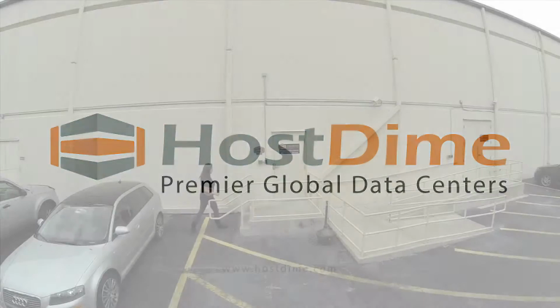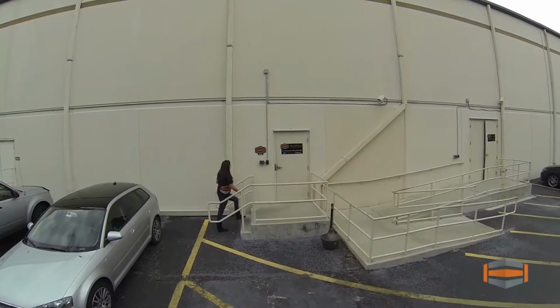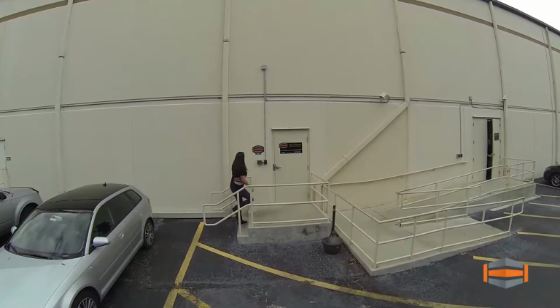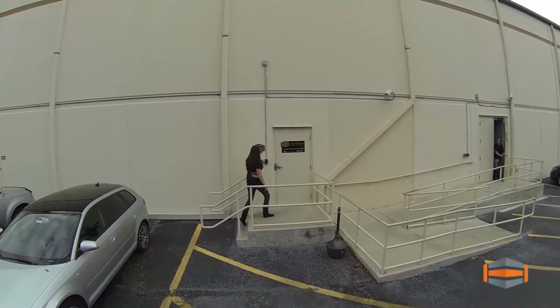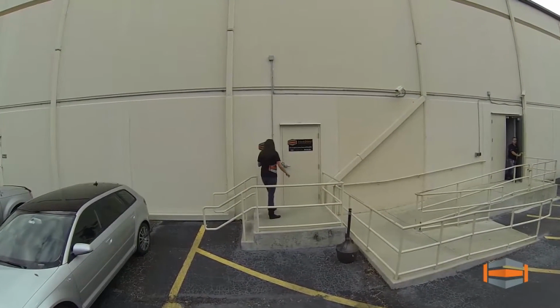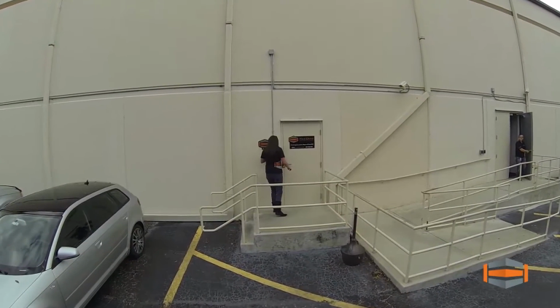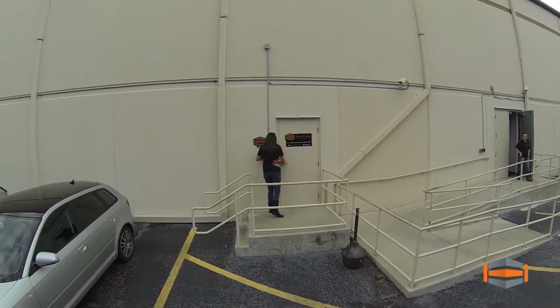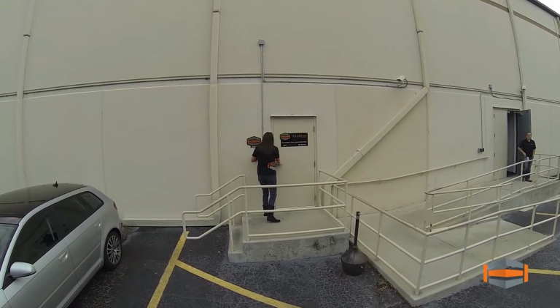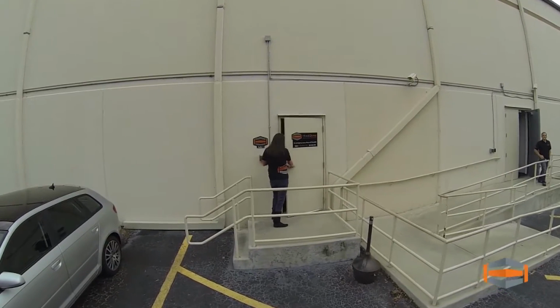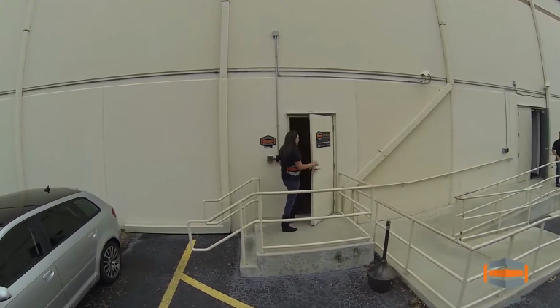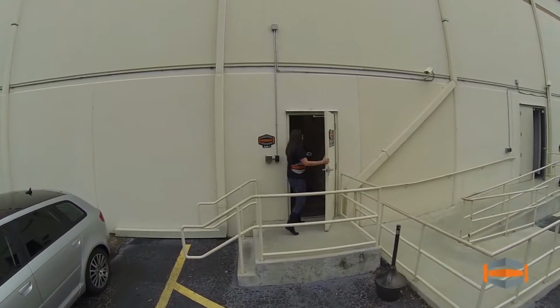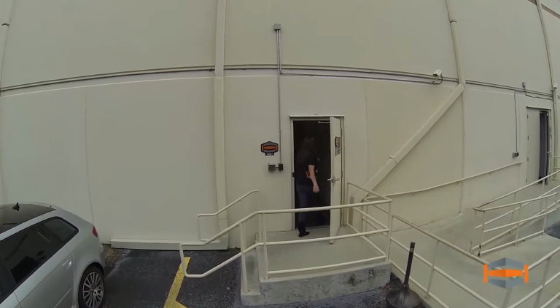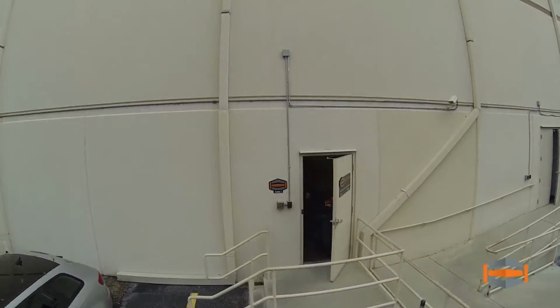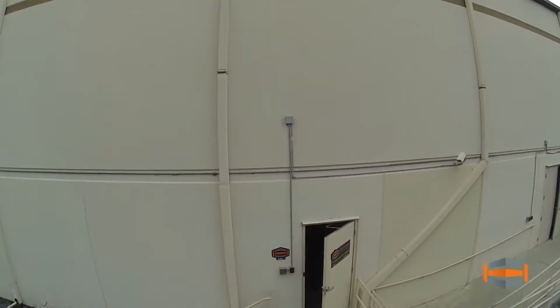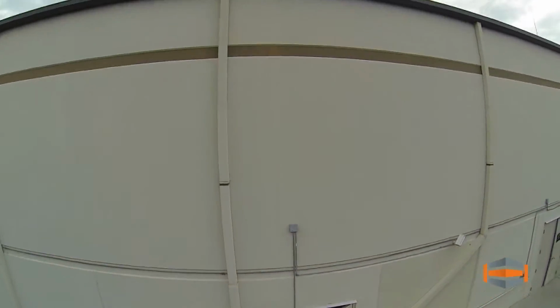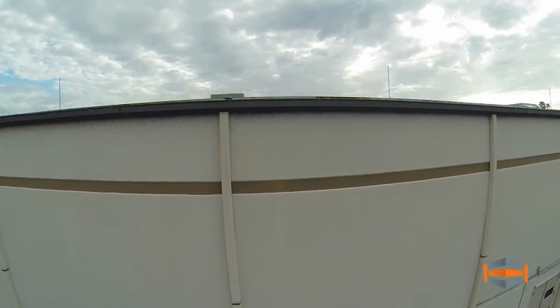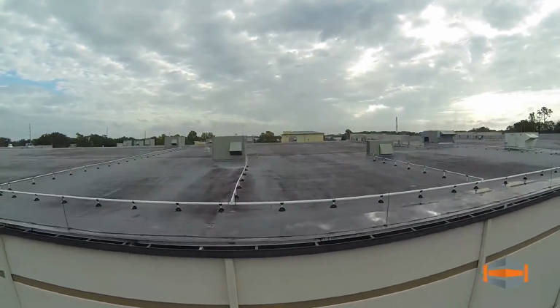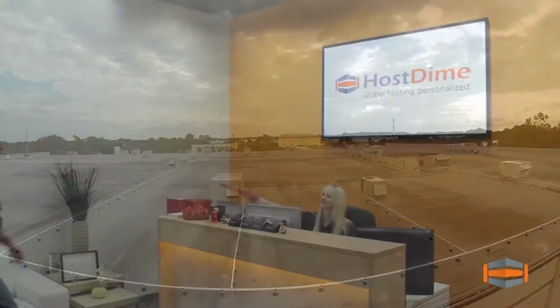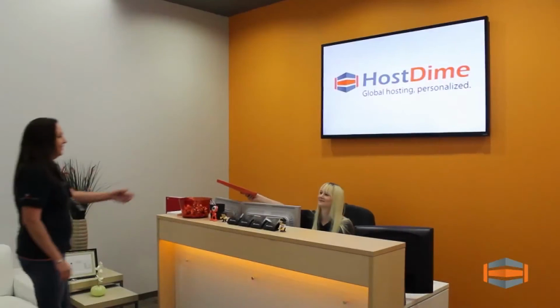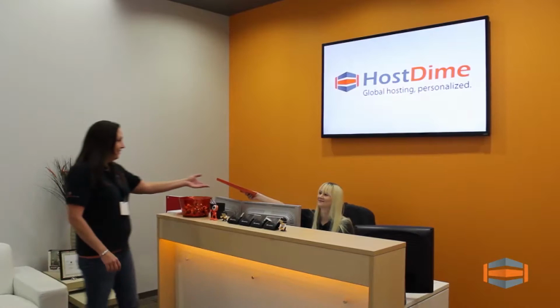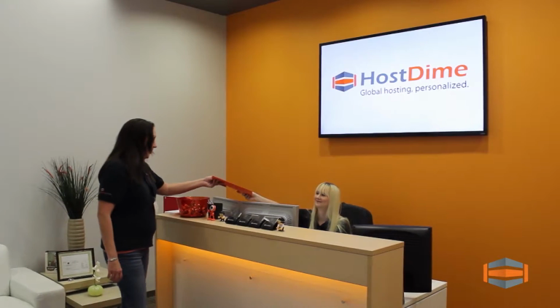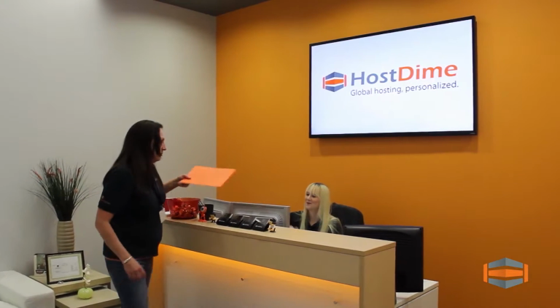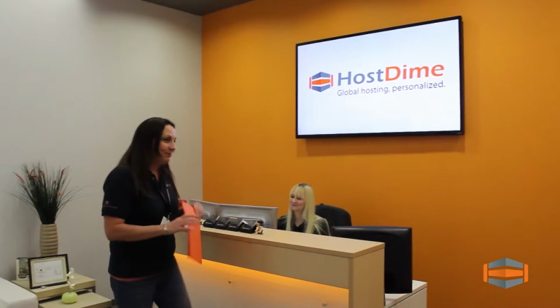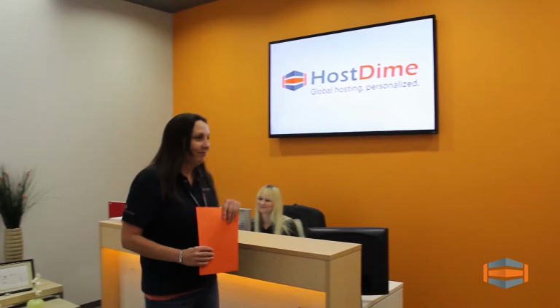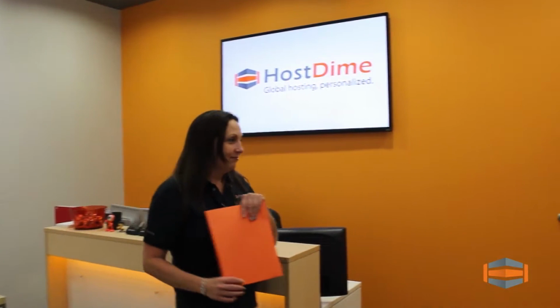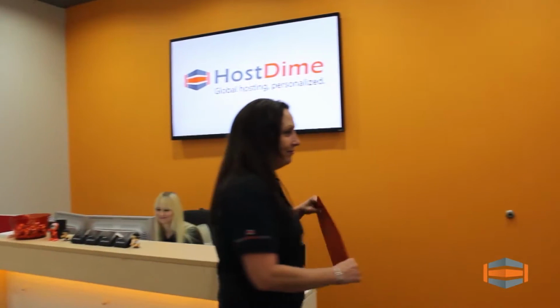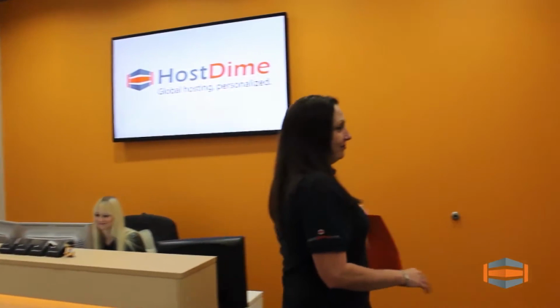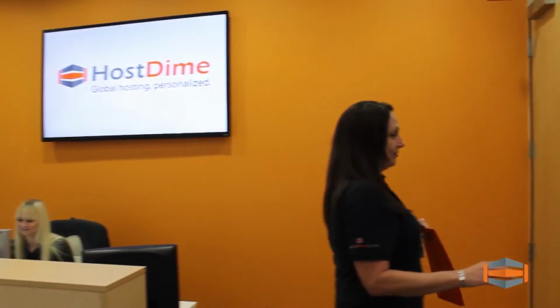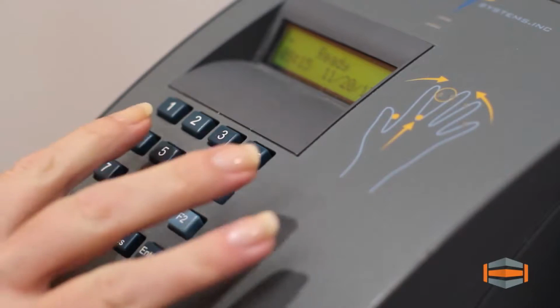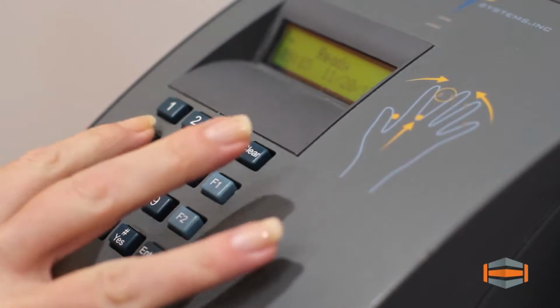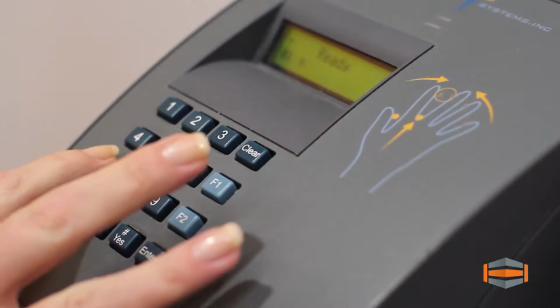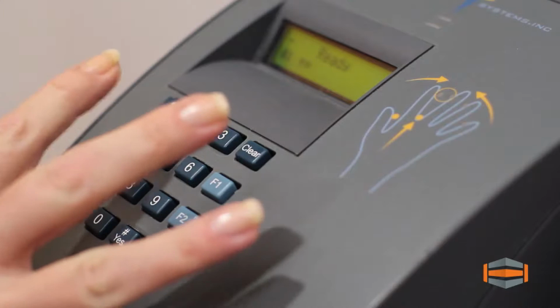Welcome to DimeNoc, Hosteim's privately owned and operated enterprise data center located in beautiful Orlando, Florida. Our 25,000 square foot facility was designed from the ground up for the utmost in security, reliability, and uptime.